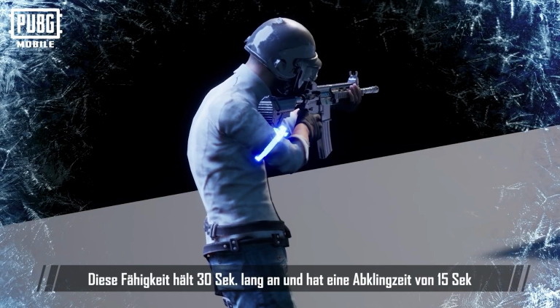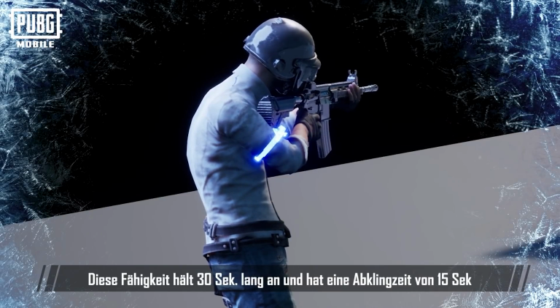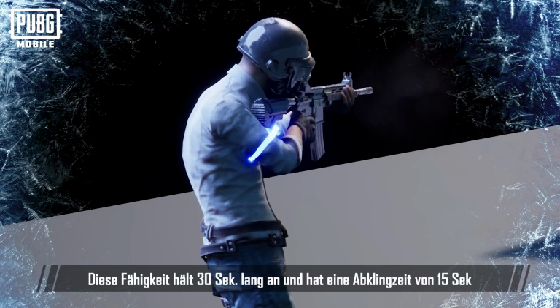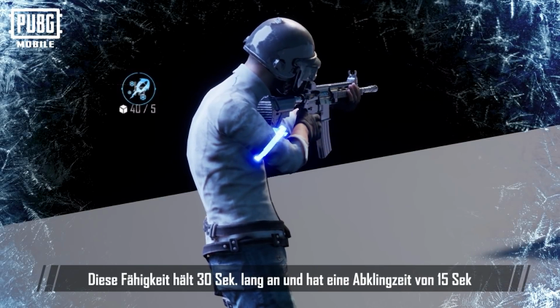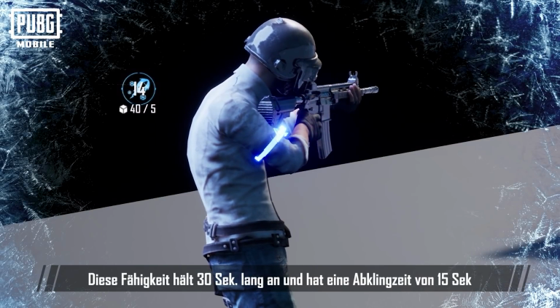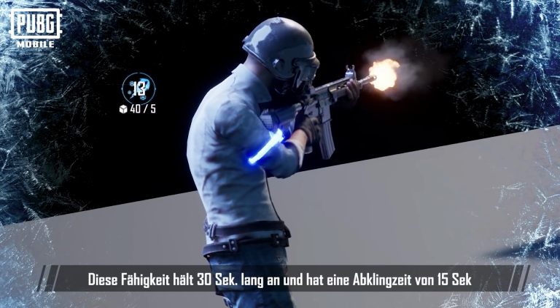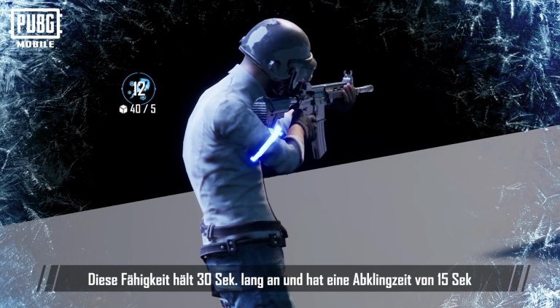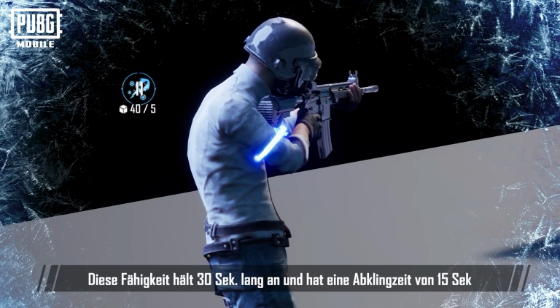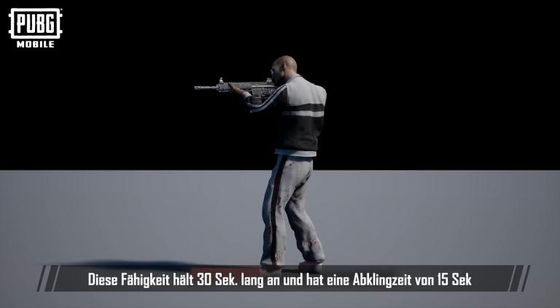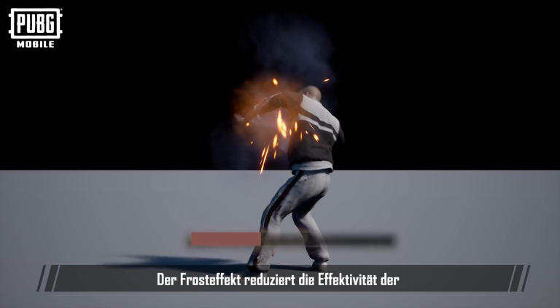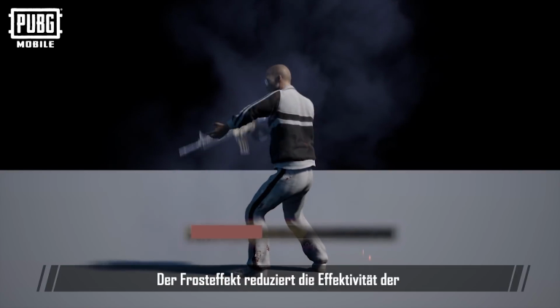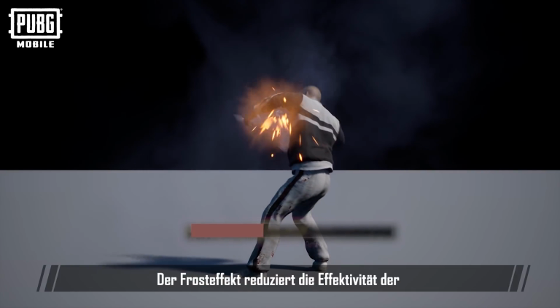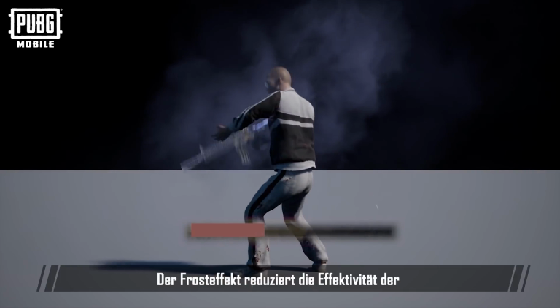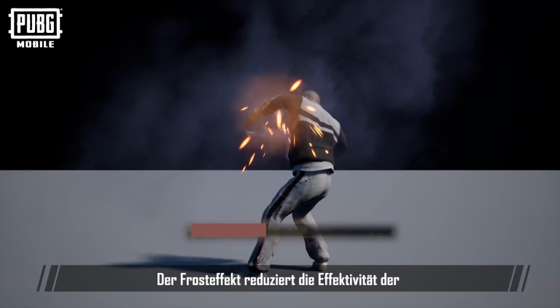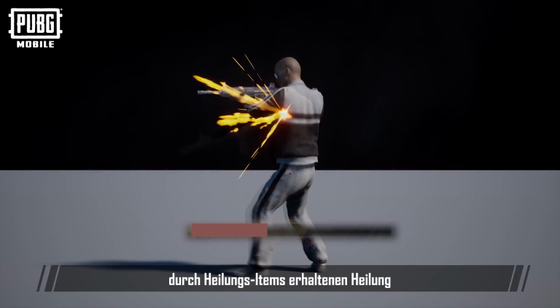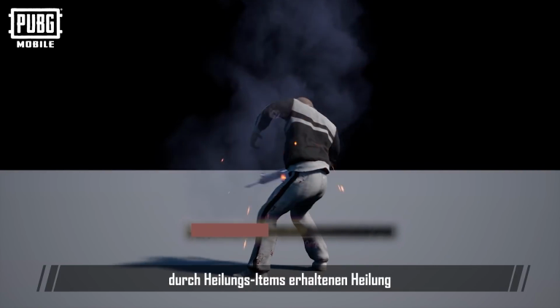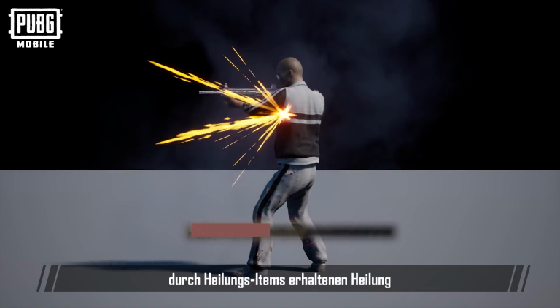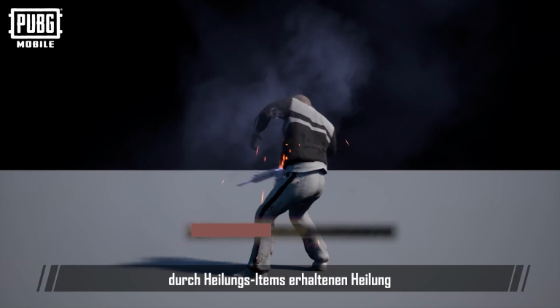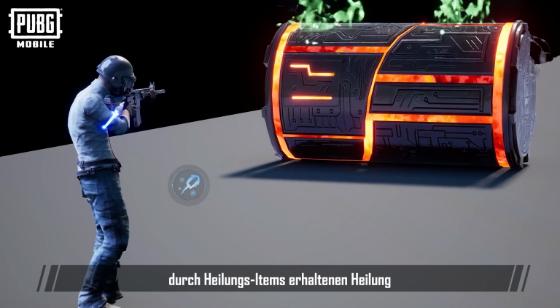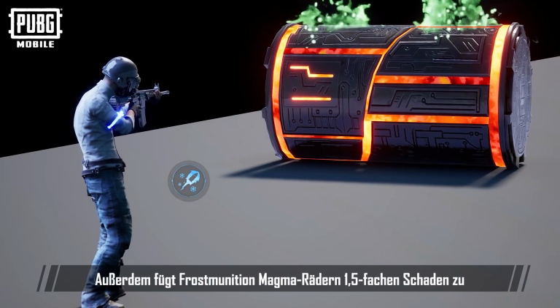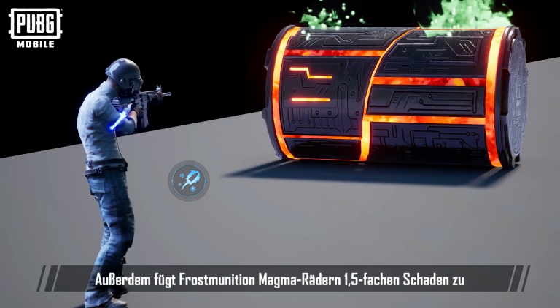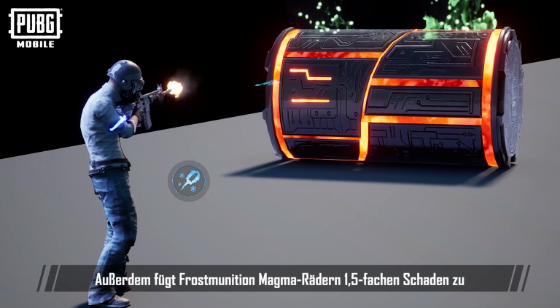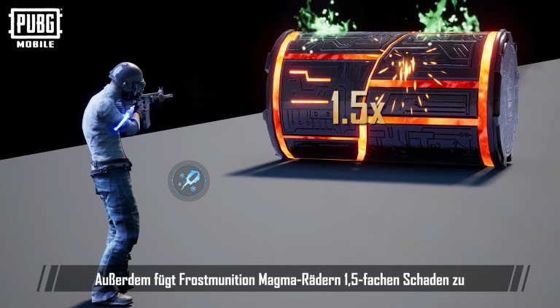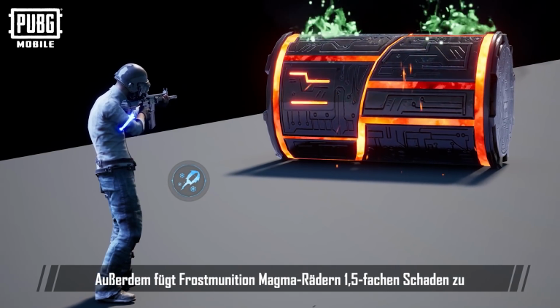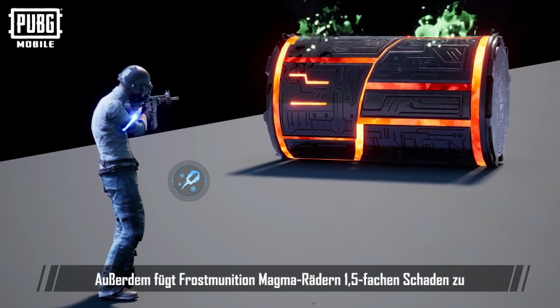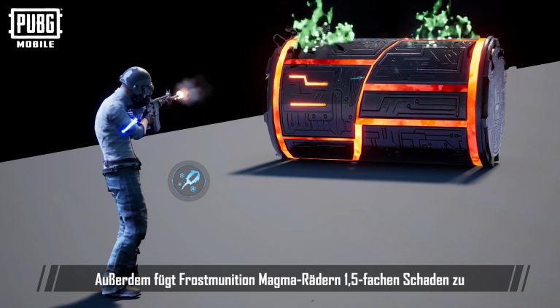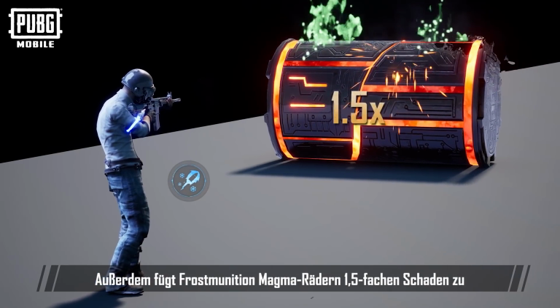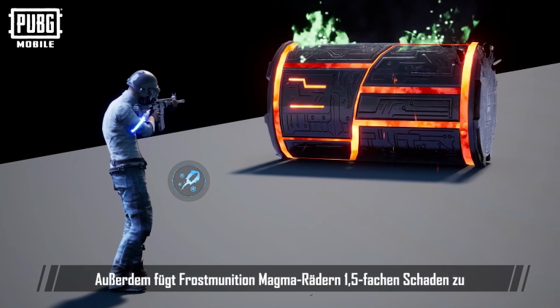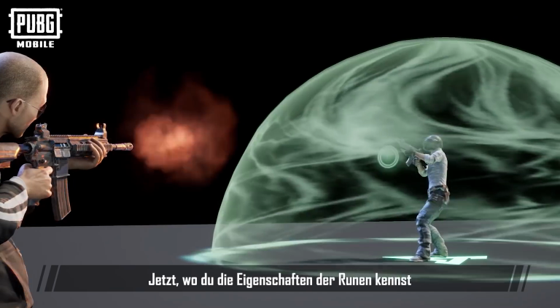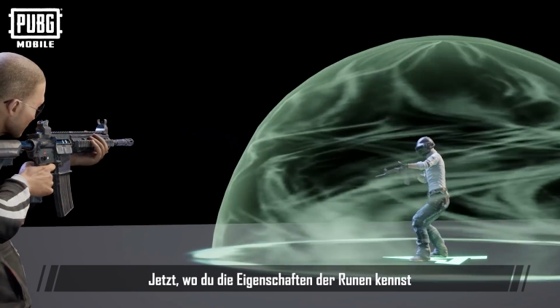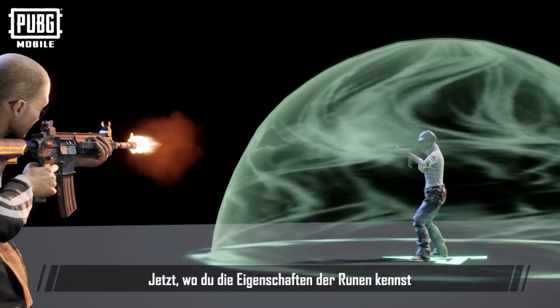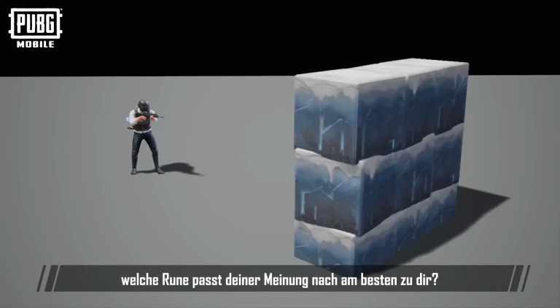The ability lasts for 30 seconds and has a 15 second cooldown. The Freeze Effect reduces the effectiveness of healing when players use recovery items. Freezing Ammo also deals 1.5 damage to Magma Wheels.